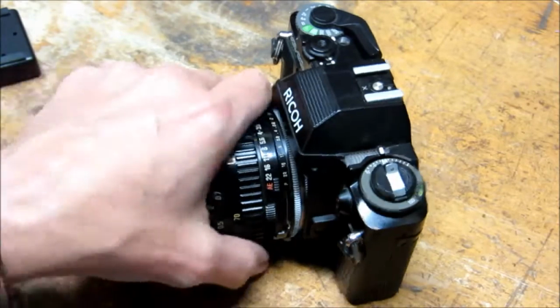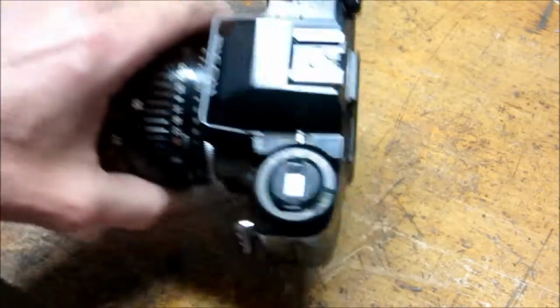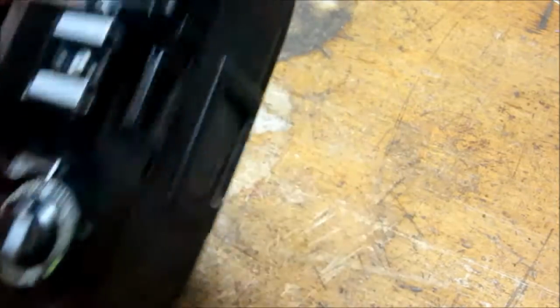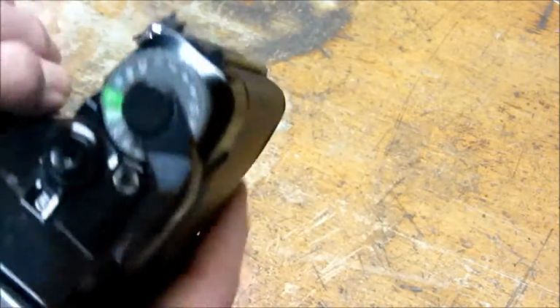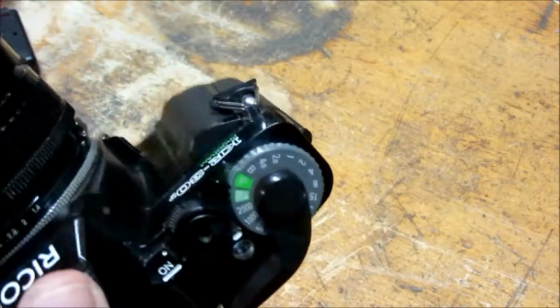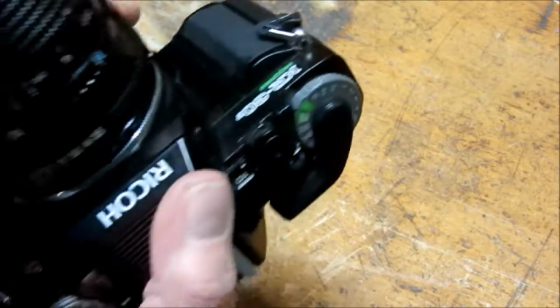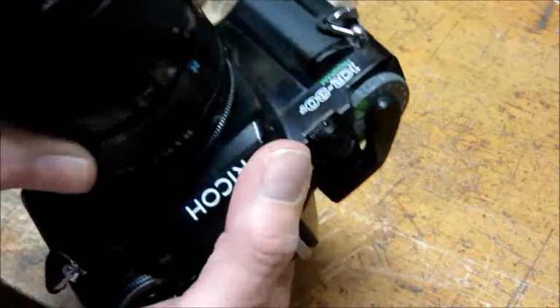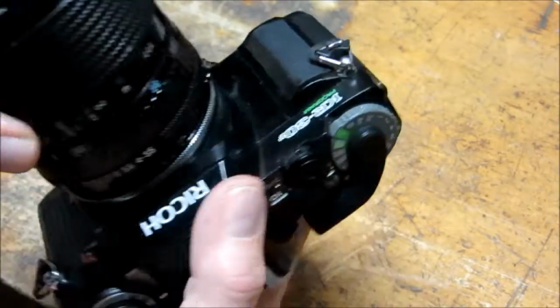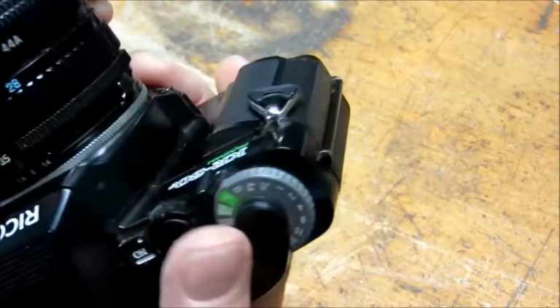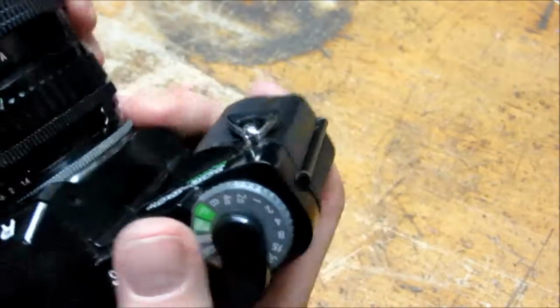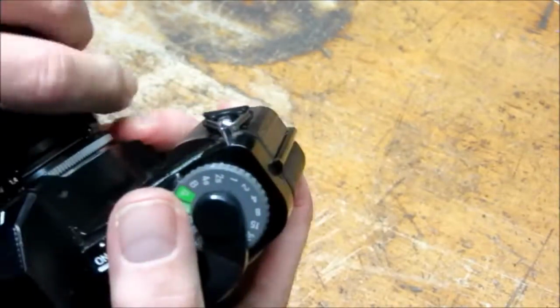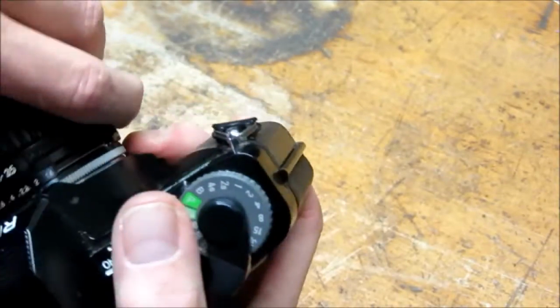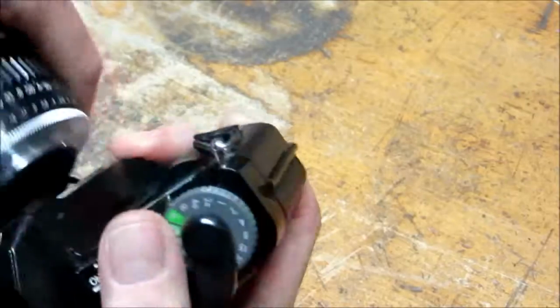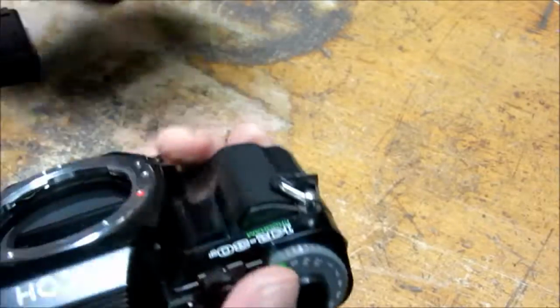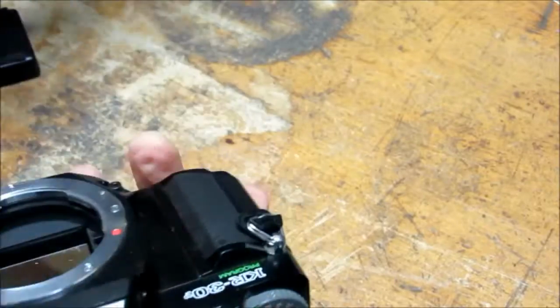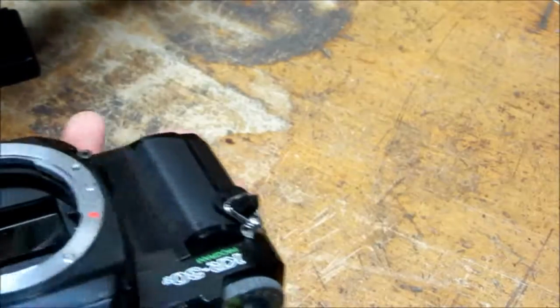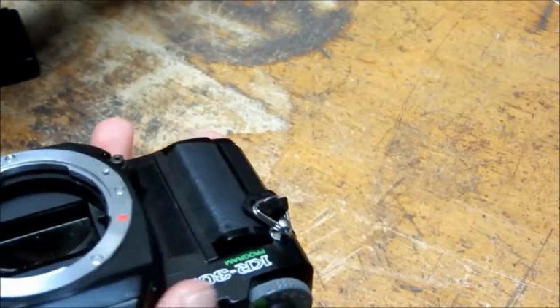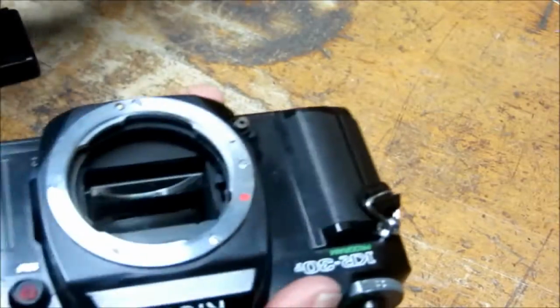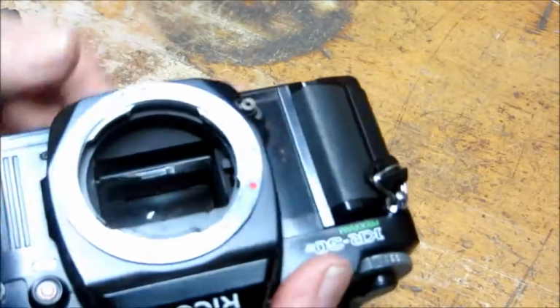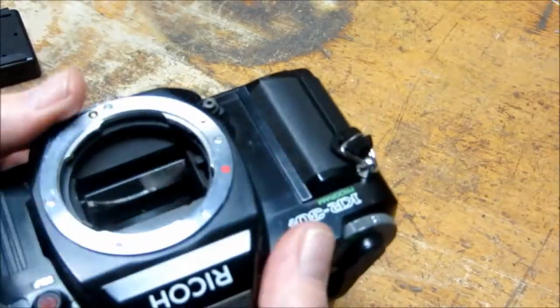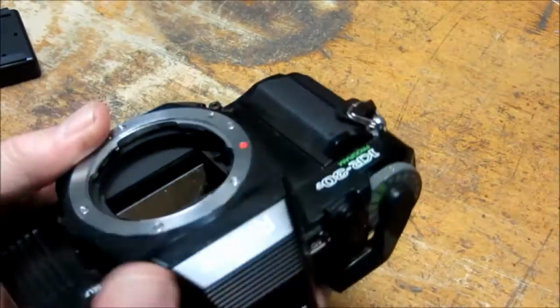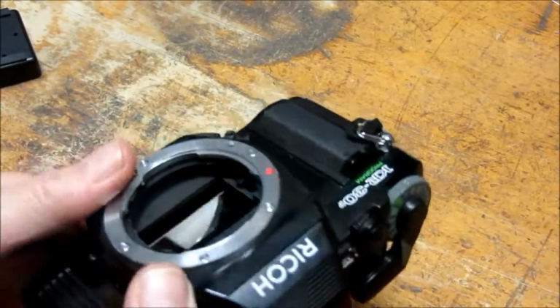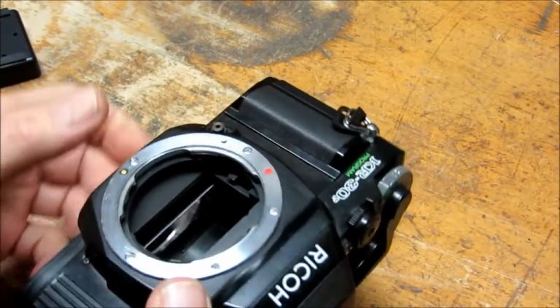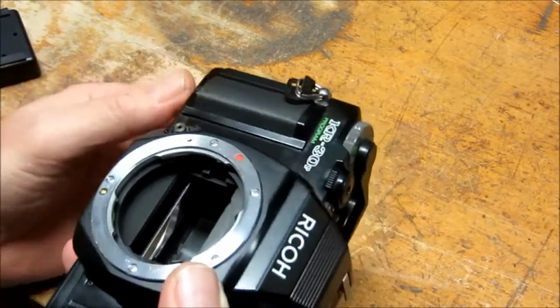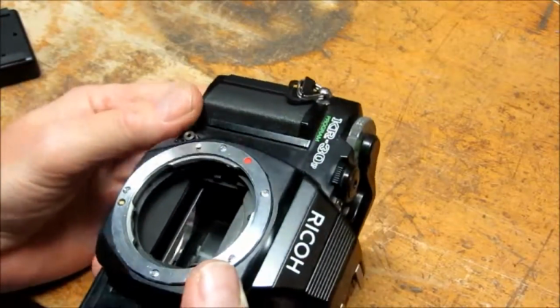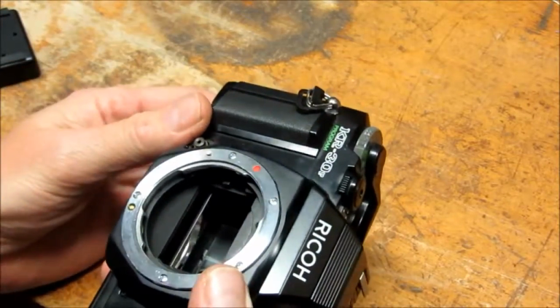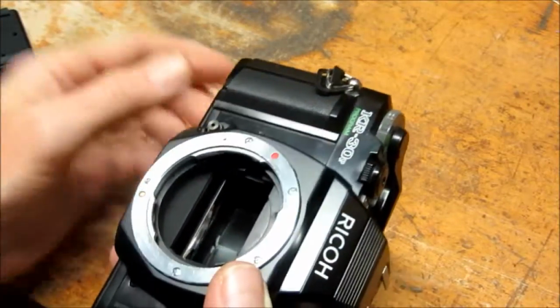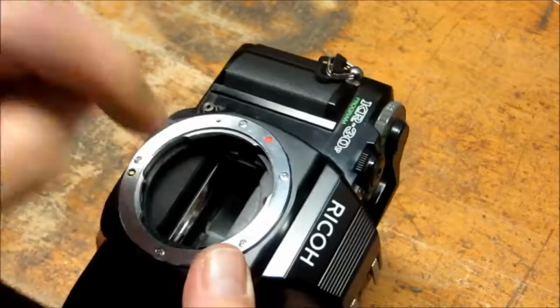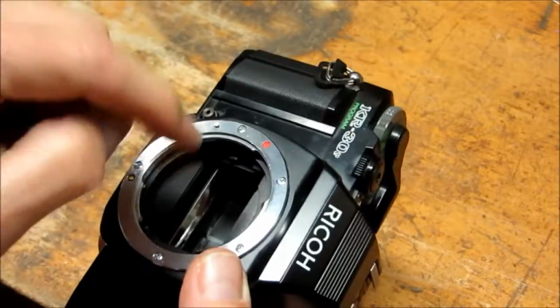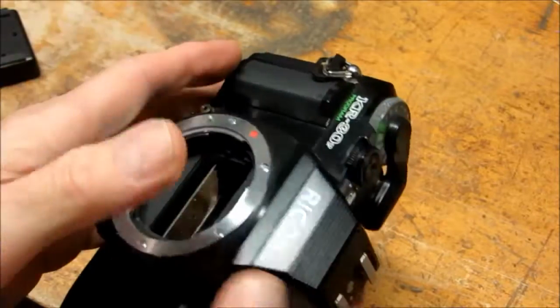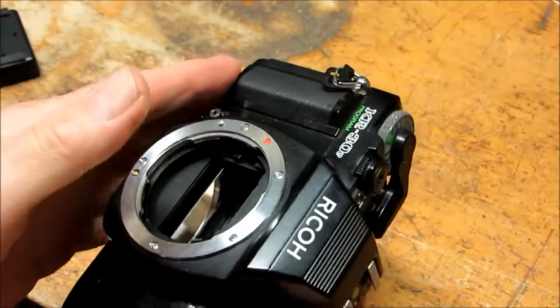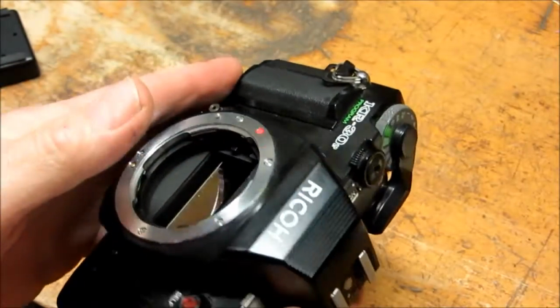The first thing you need to do with a camera like this is to get the lens out of the way. It's much easier to test a single lens reflex without the lens because you can put the light source right into the opening.